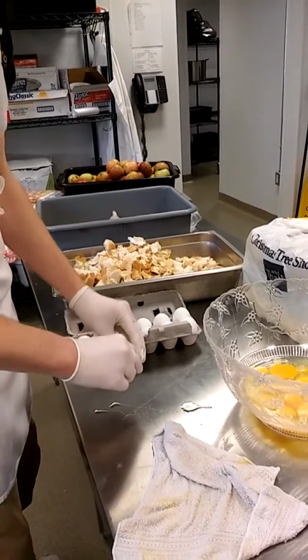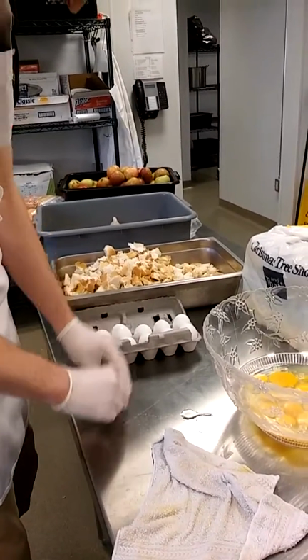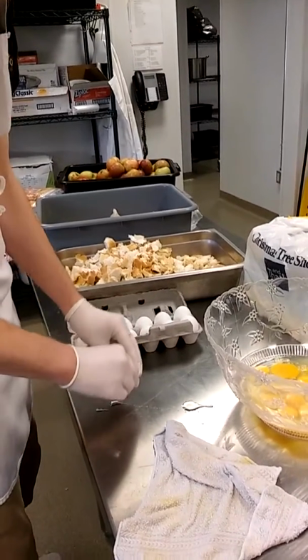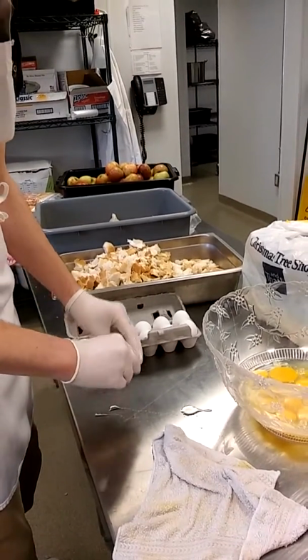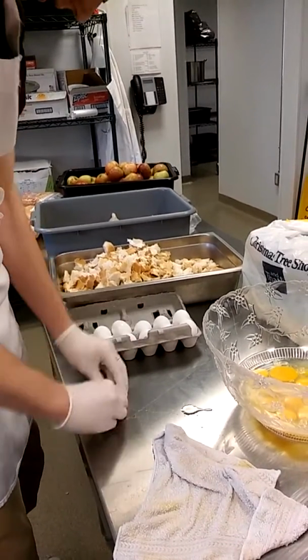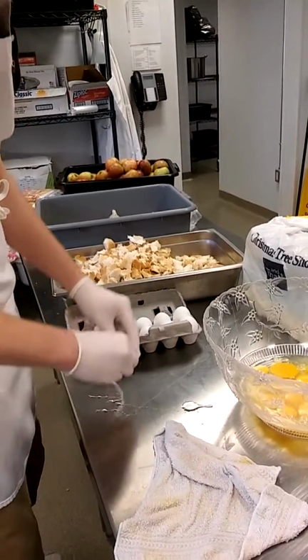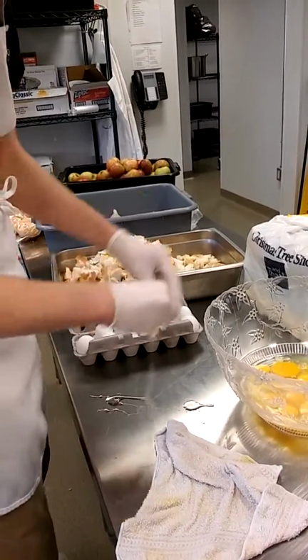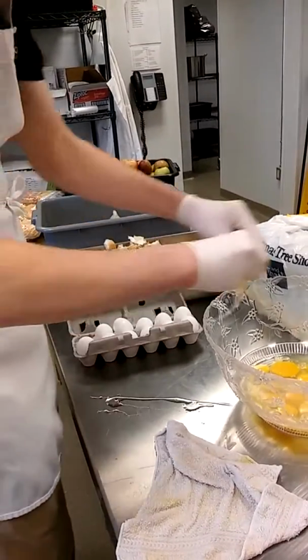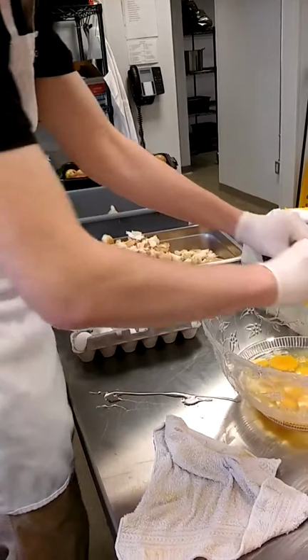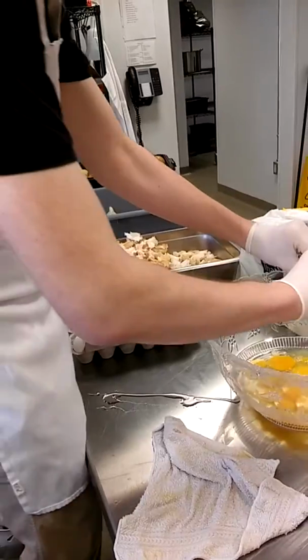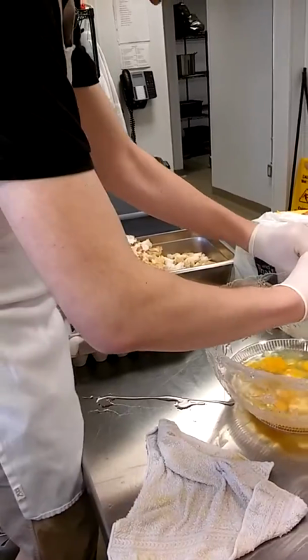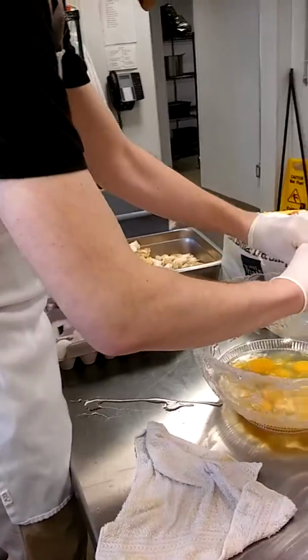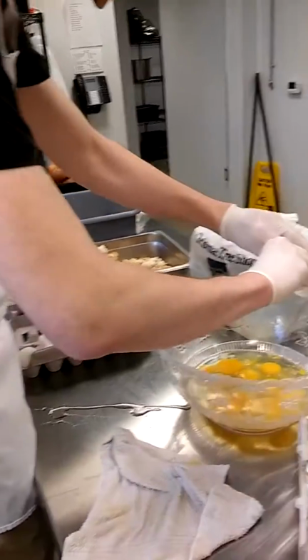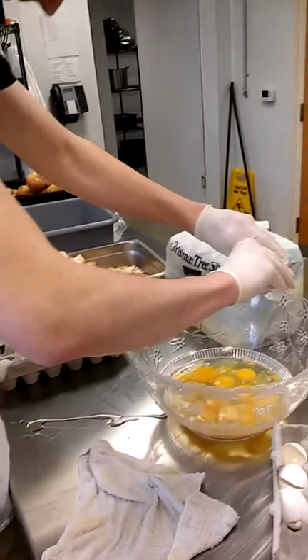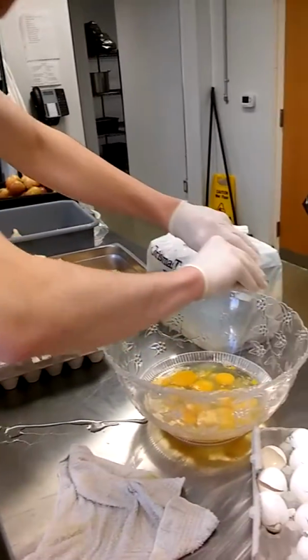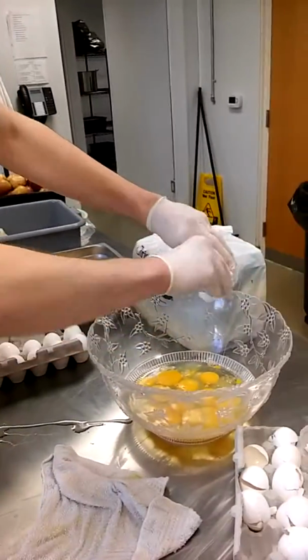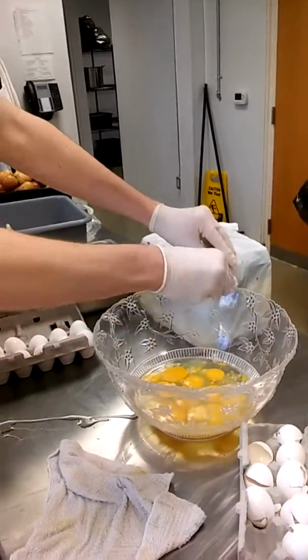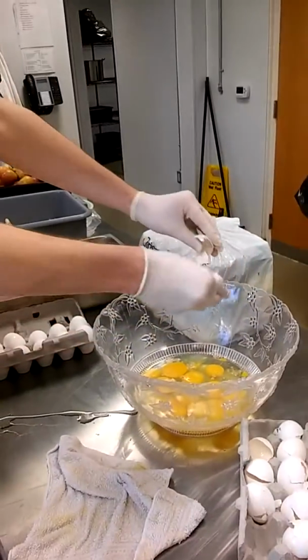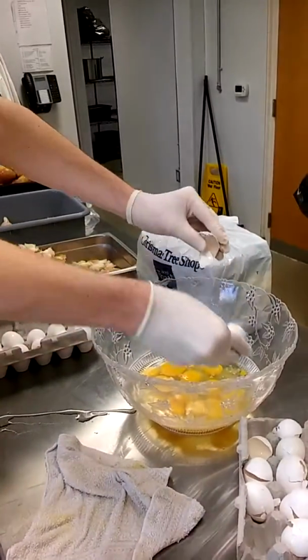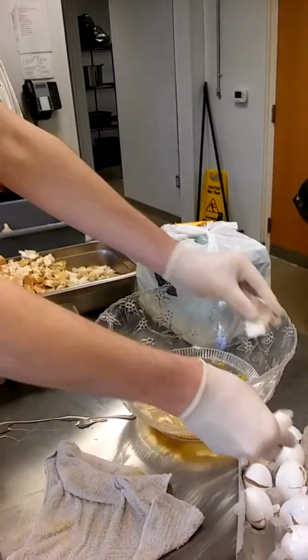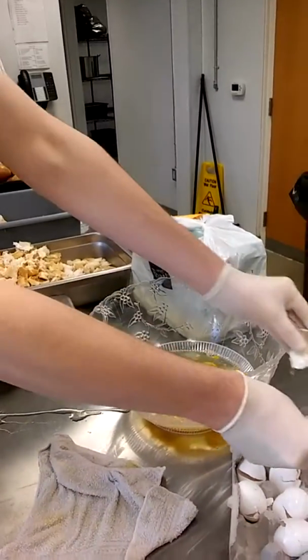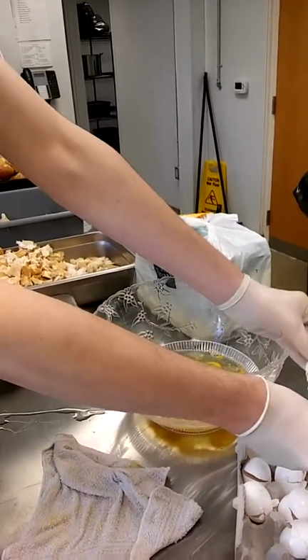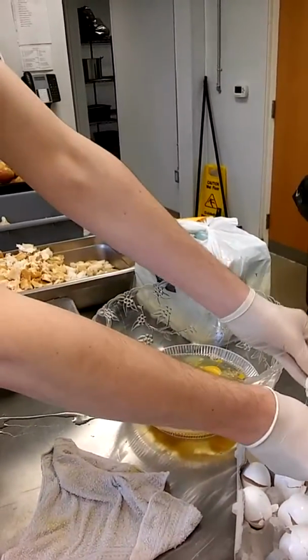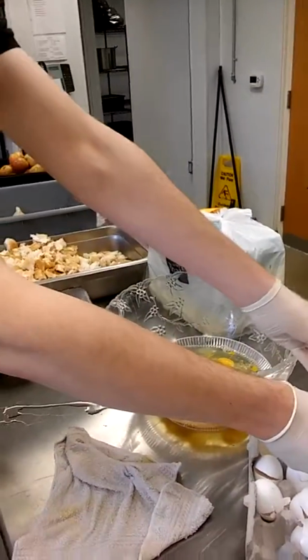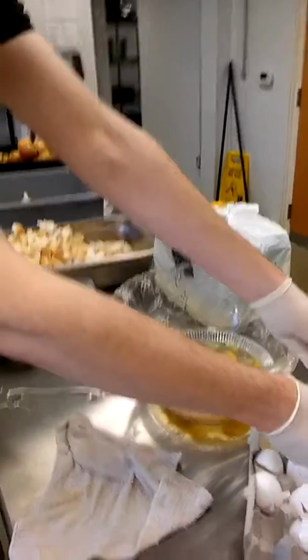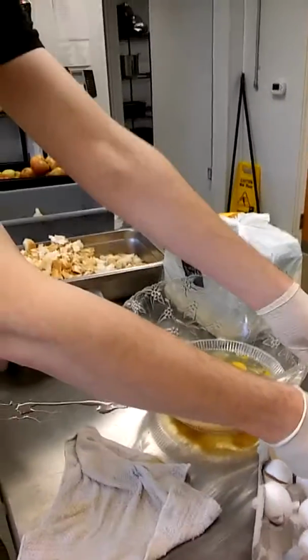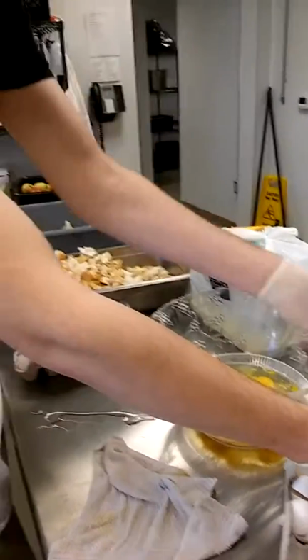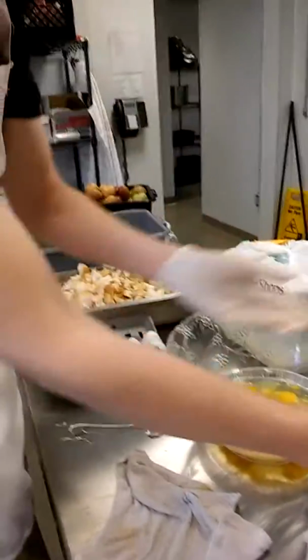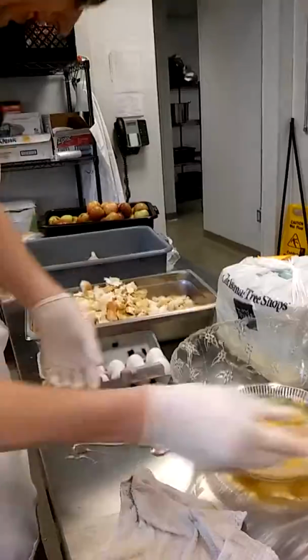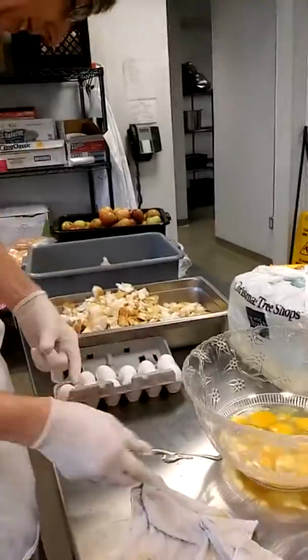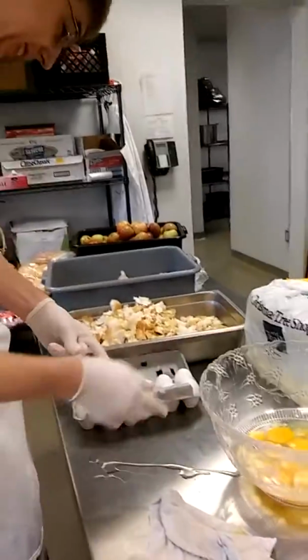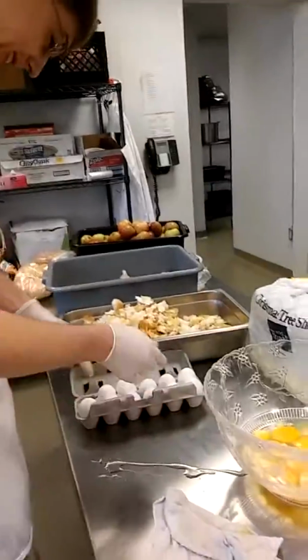A little harder — you'll hear it. There he goes. Almost. It's okay if you make a mess. We're learning.